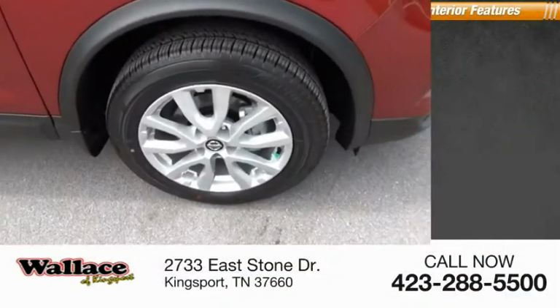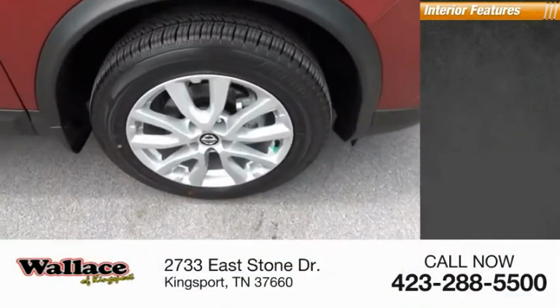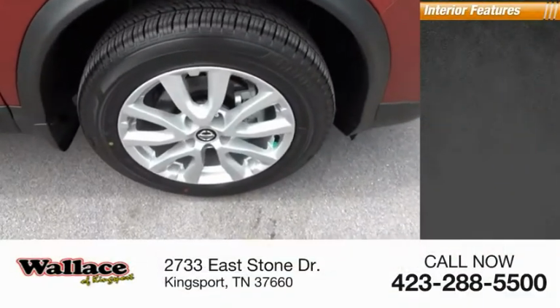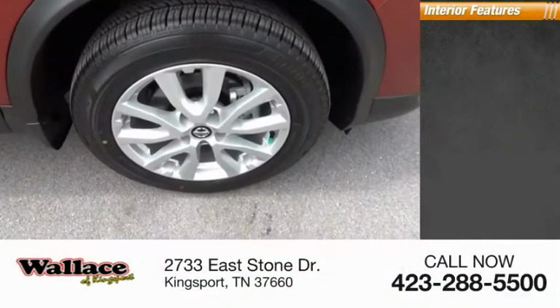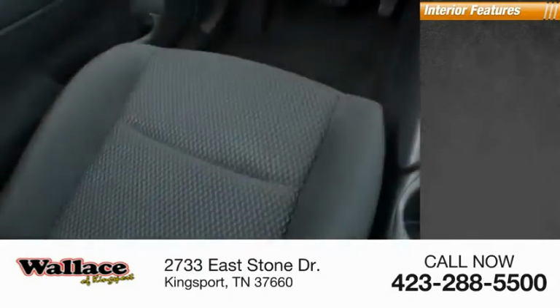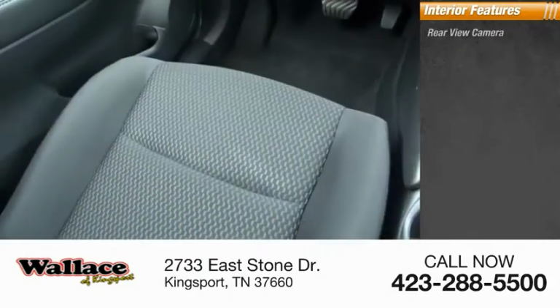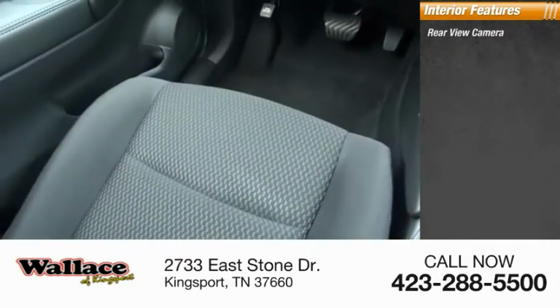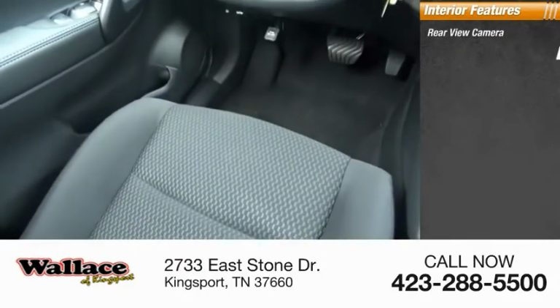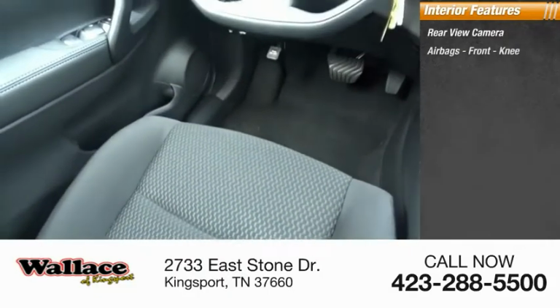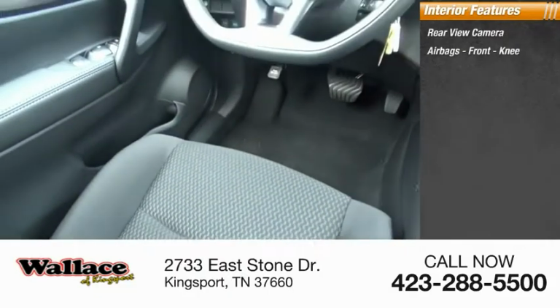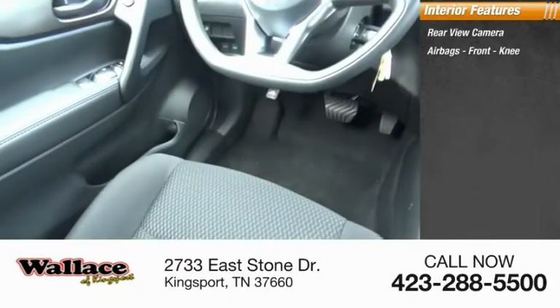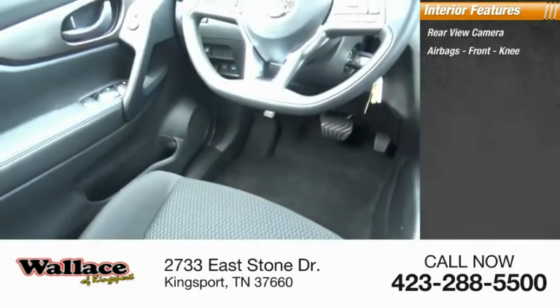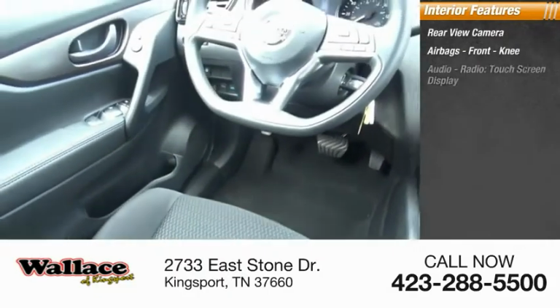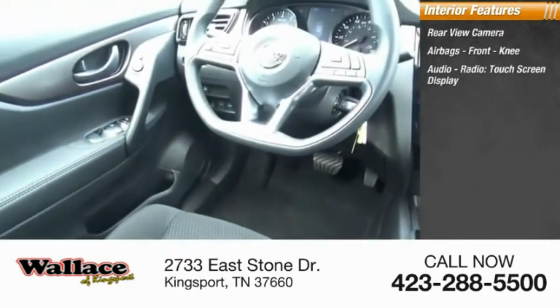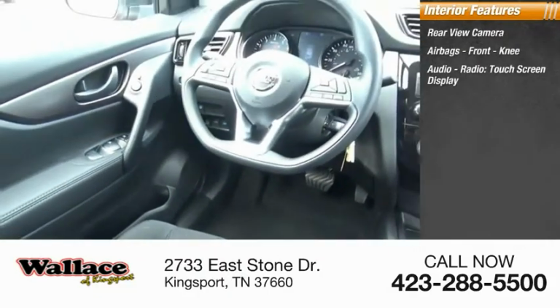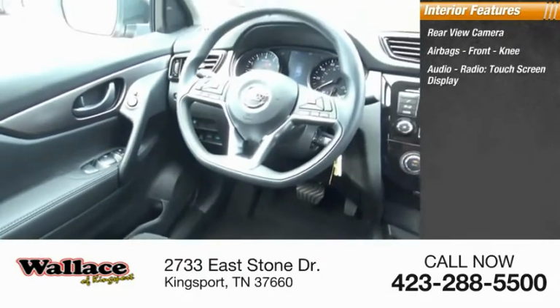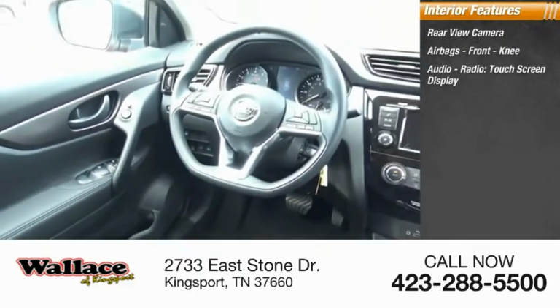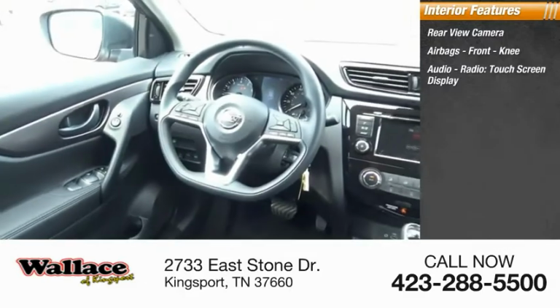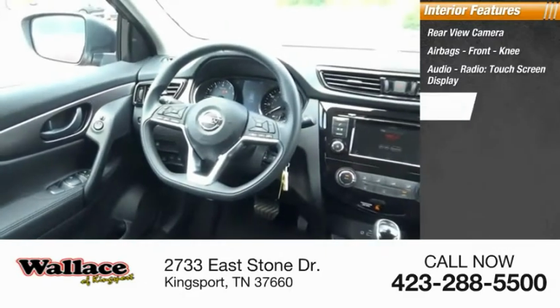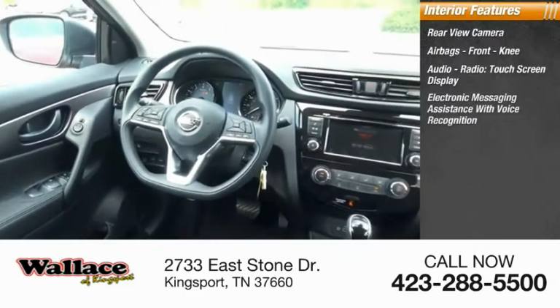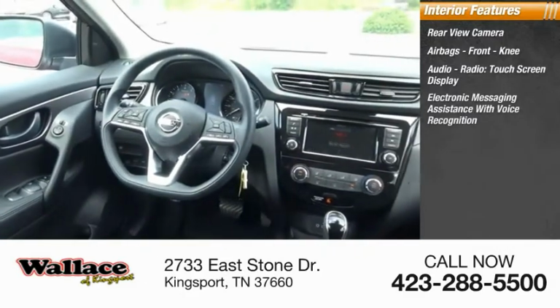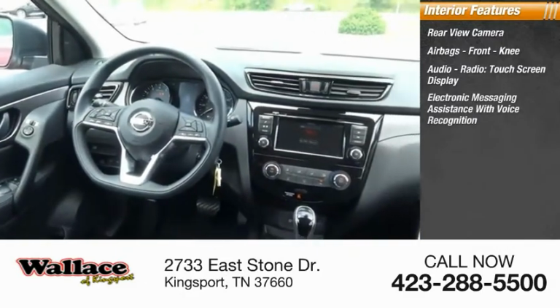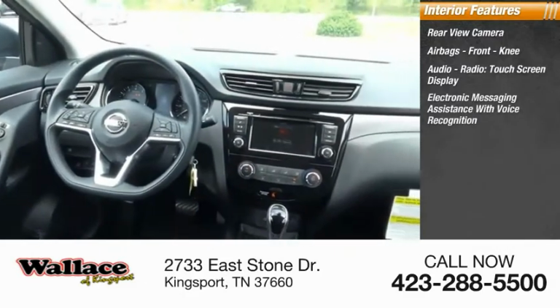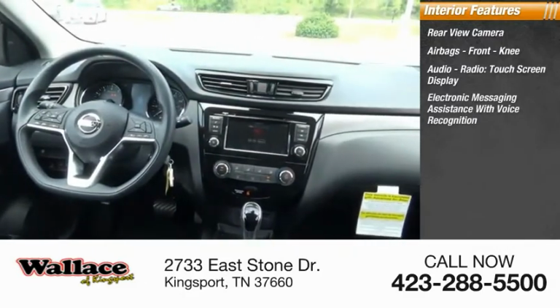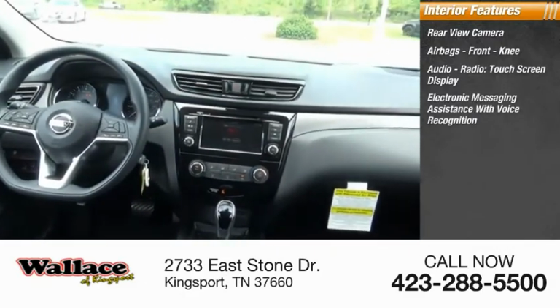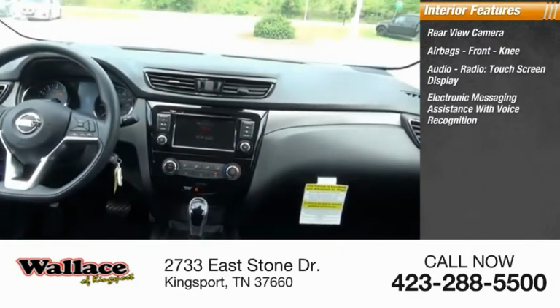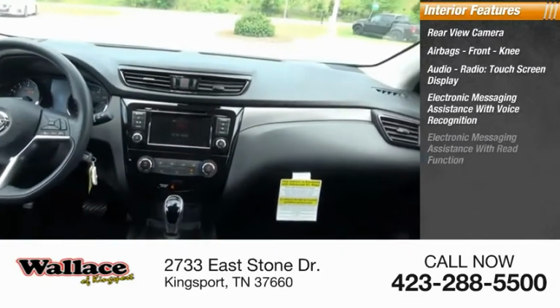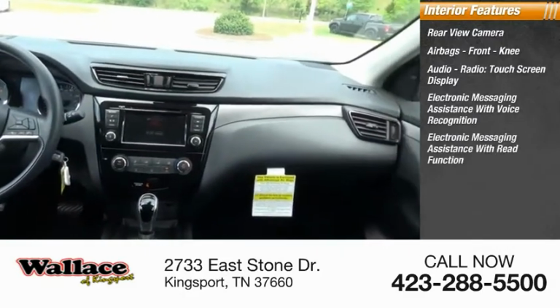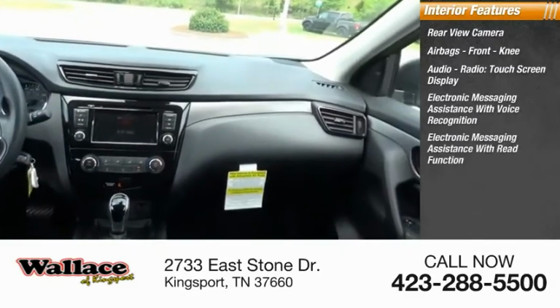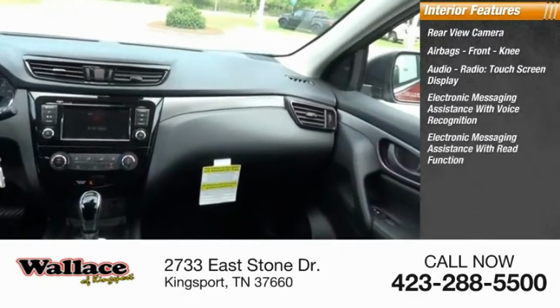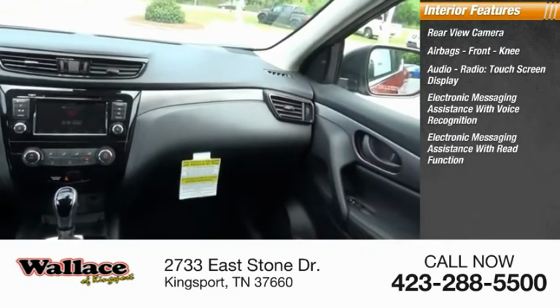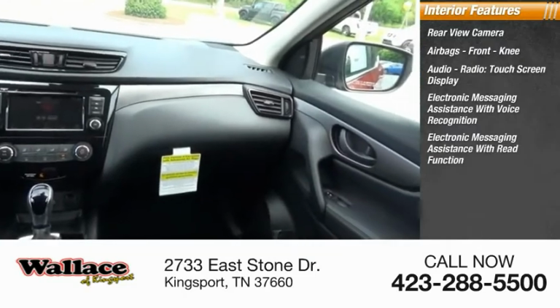Inside you'll find a rear view camera, airbags, front knee airbags, audio radio, touchscreen display, electronic messaging assistance with voice recognition, and electronic messaging assistance with read function.